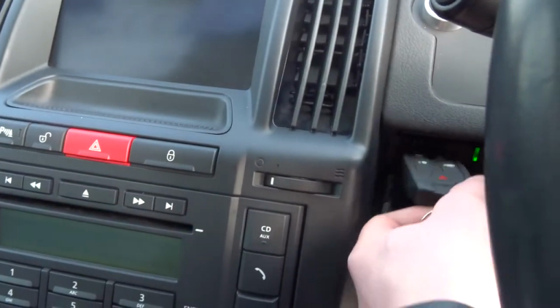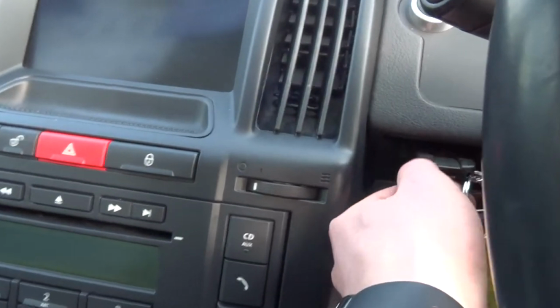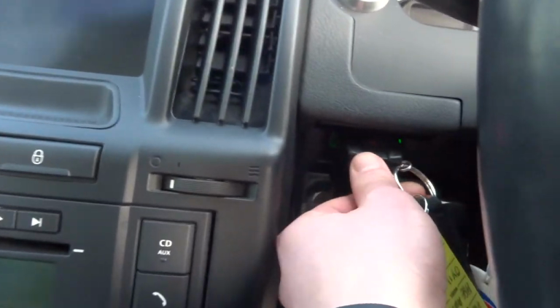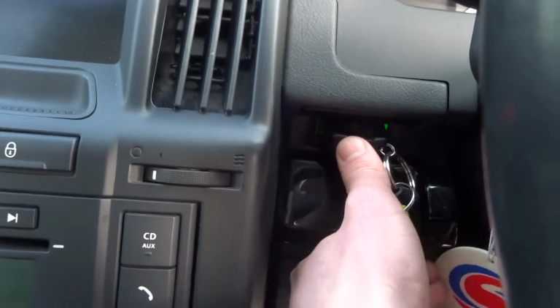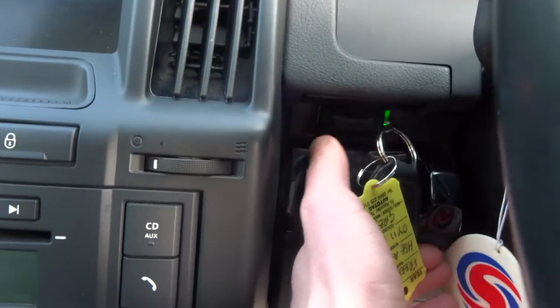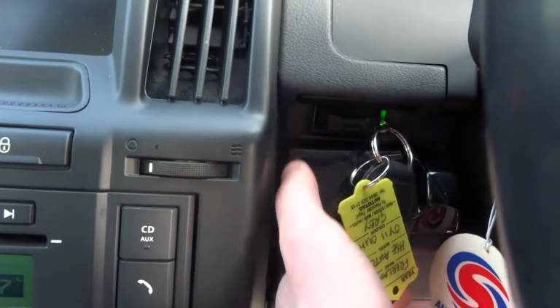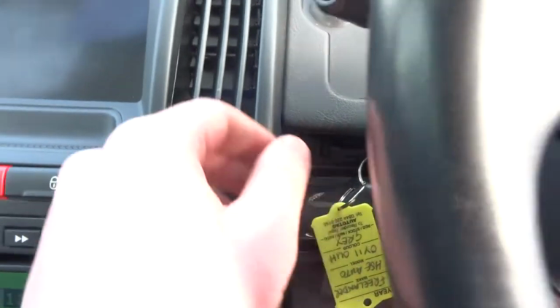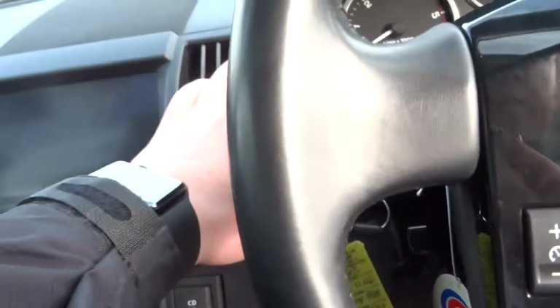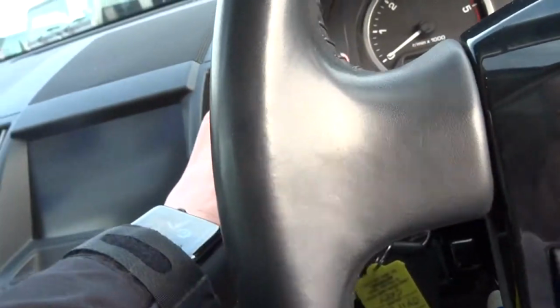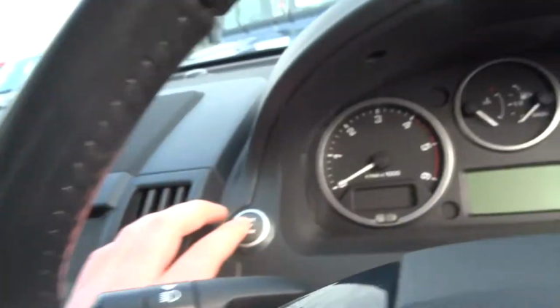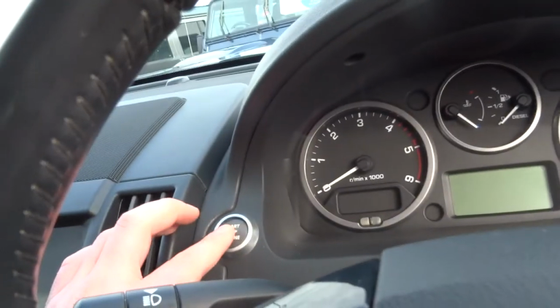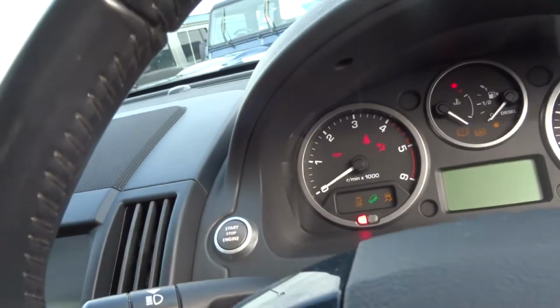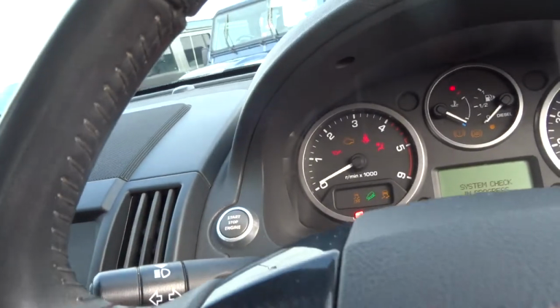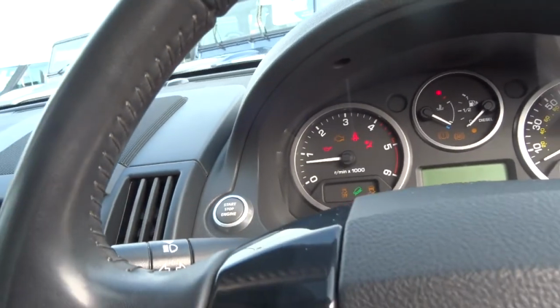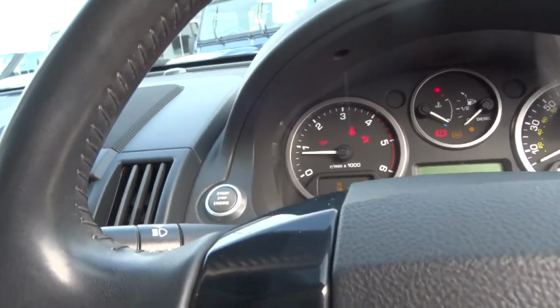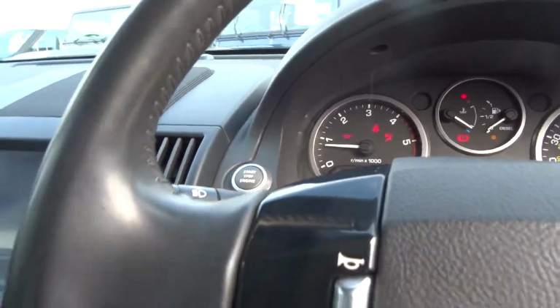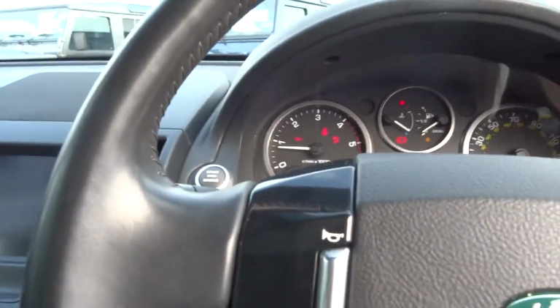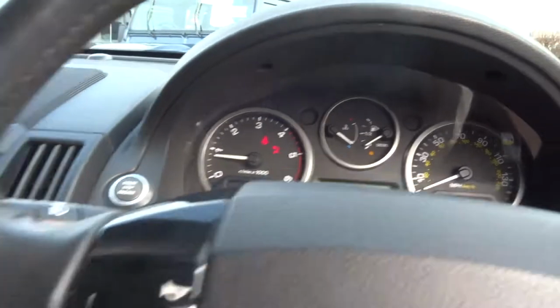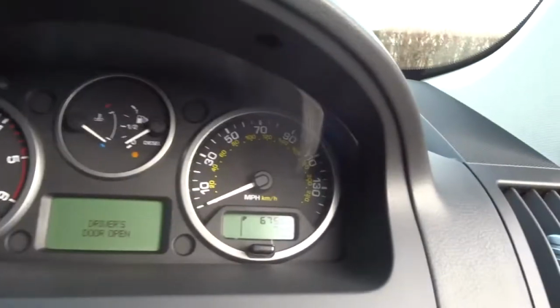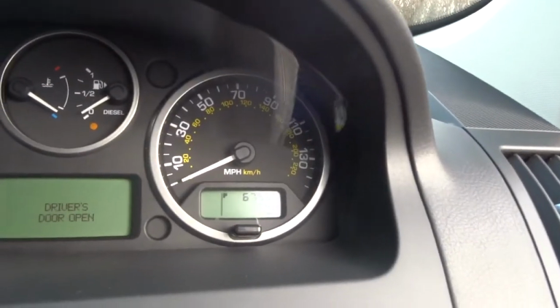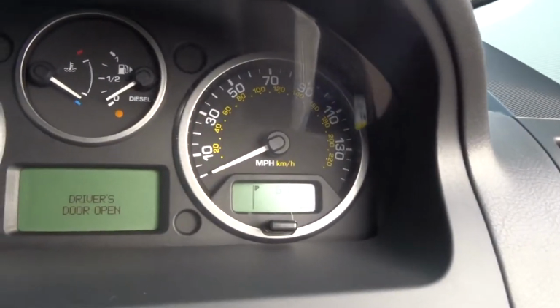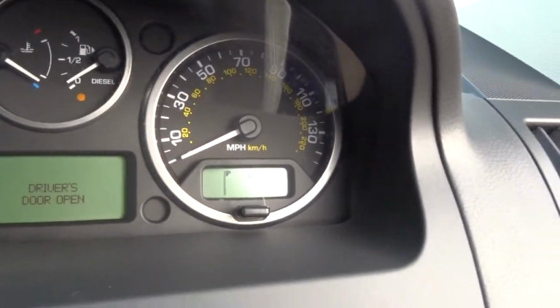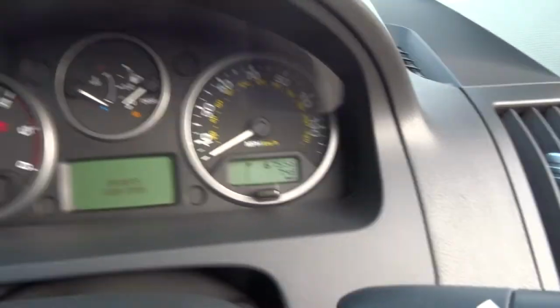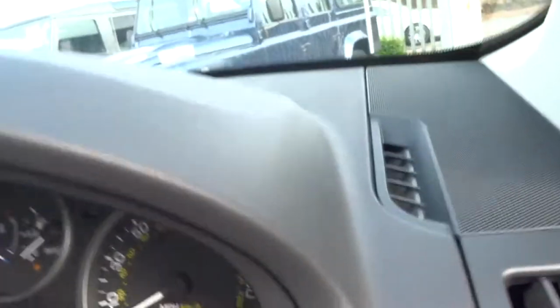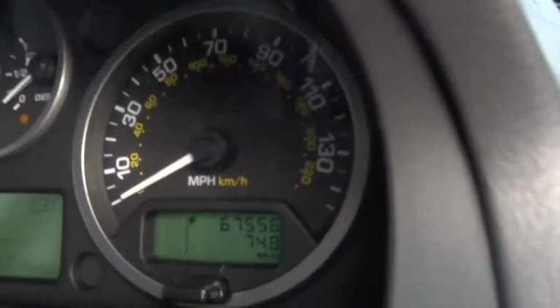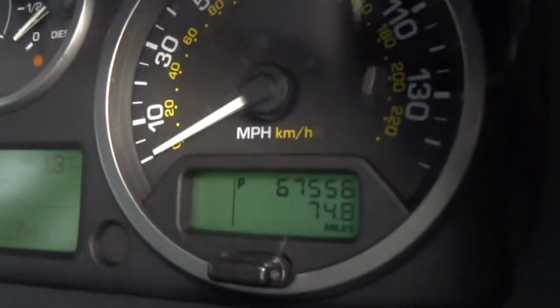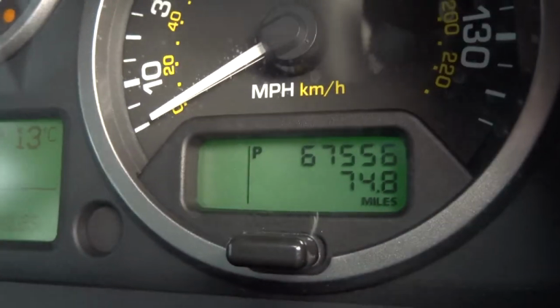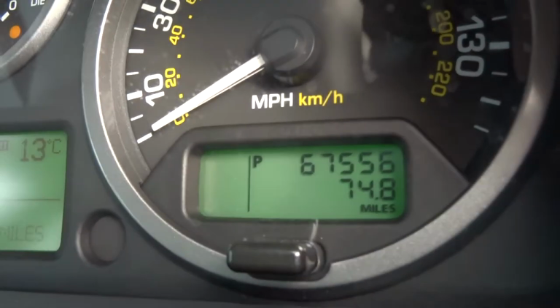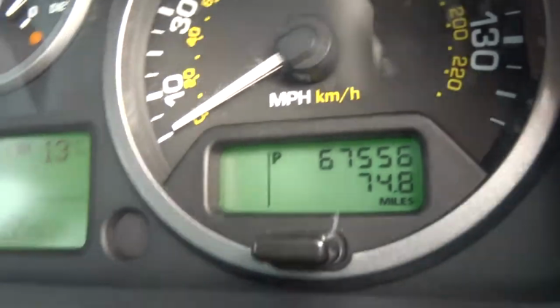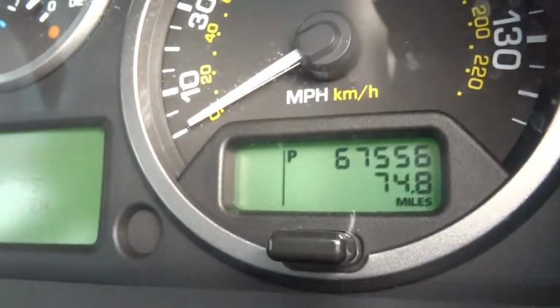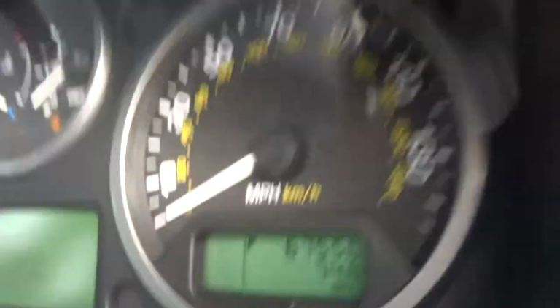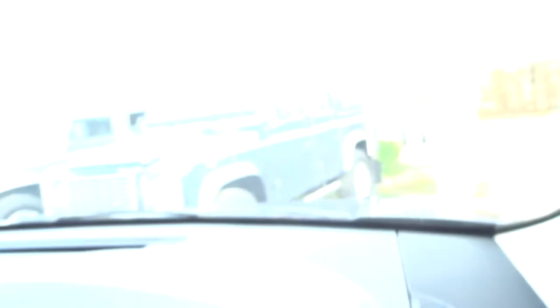Key goes into the slot down here, foot on the brake, push to start. As you can see, this car has done sixty-seven thousand five hundred and fifty-six miles.